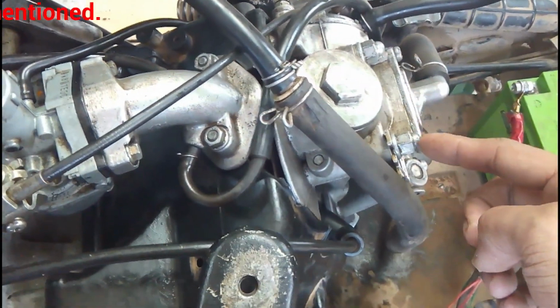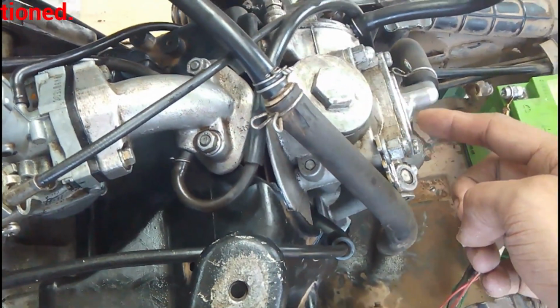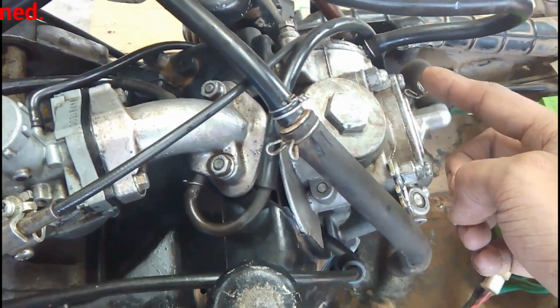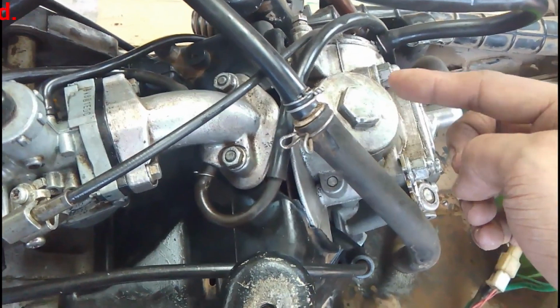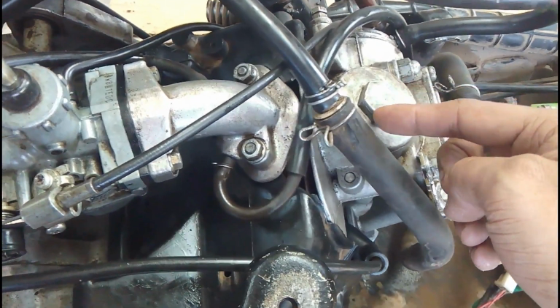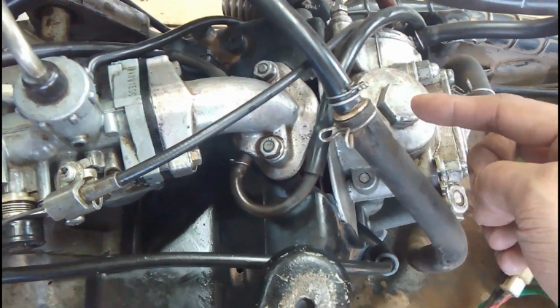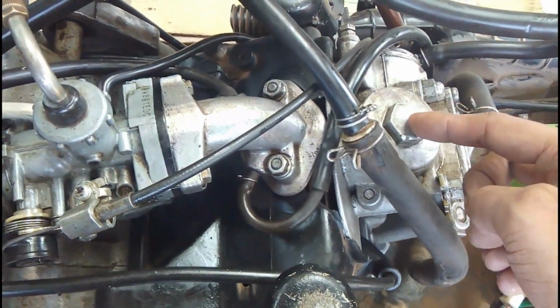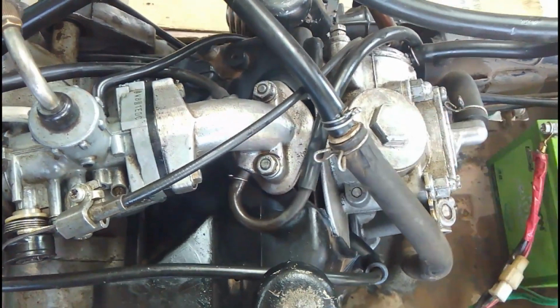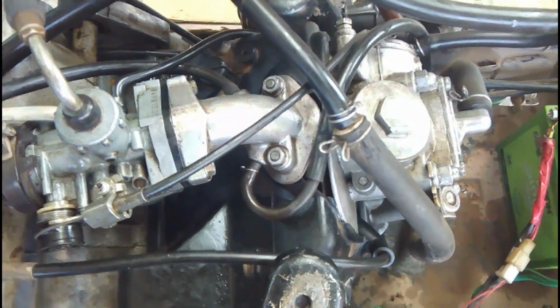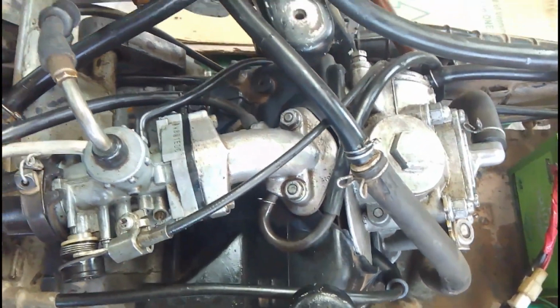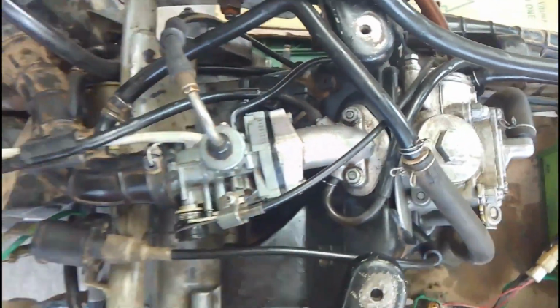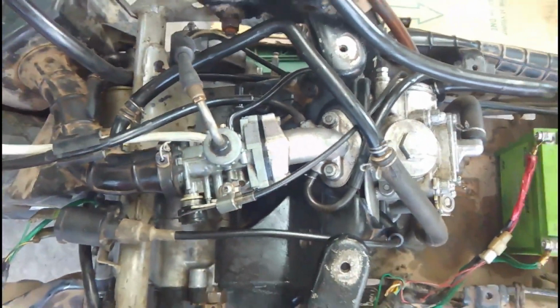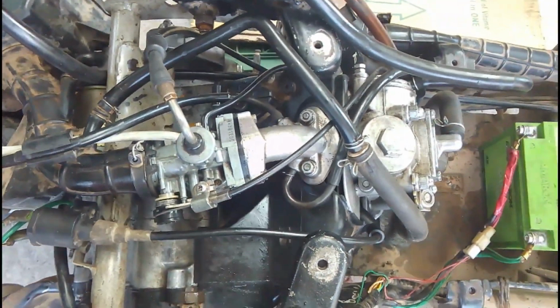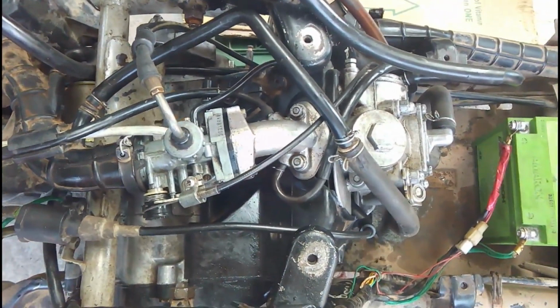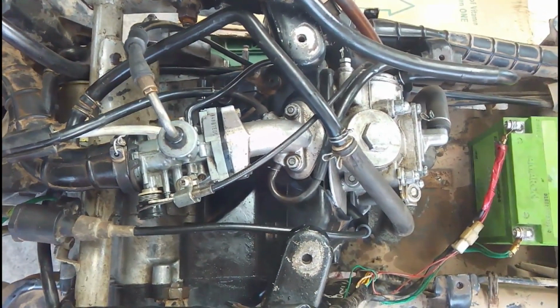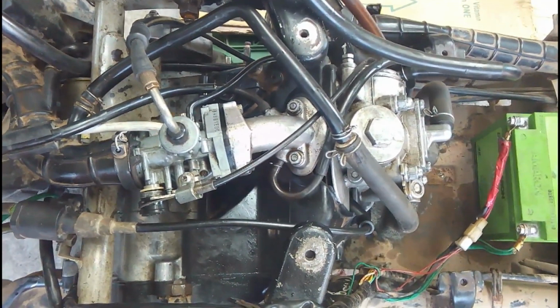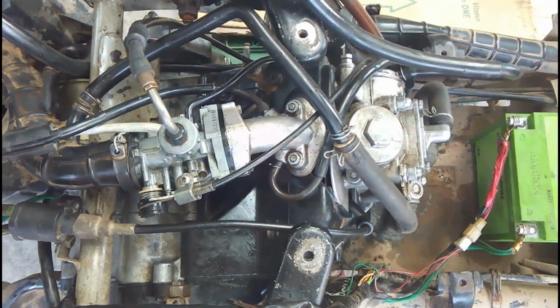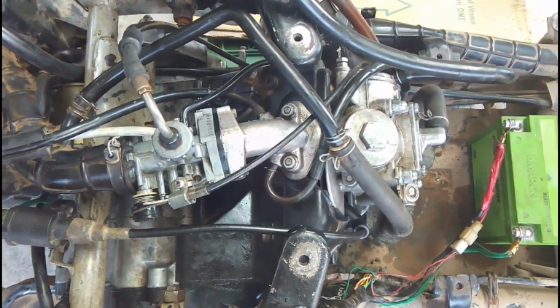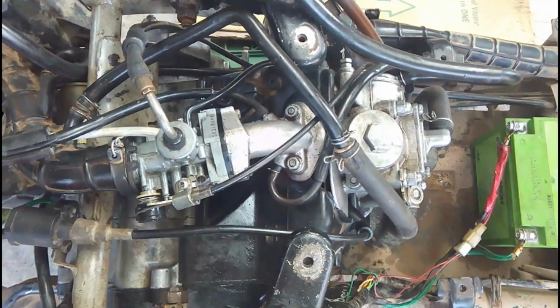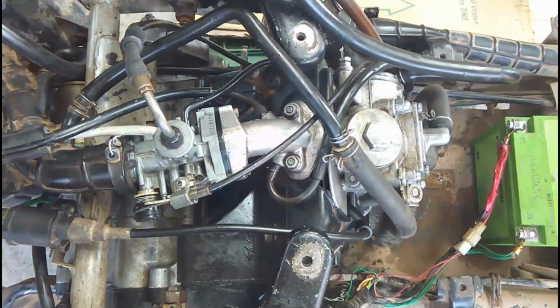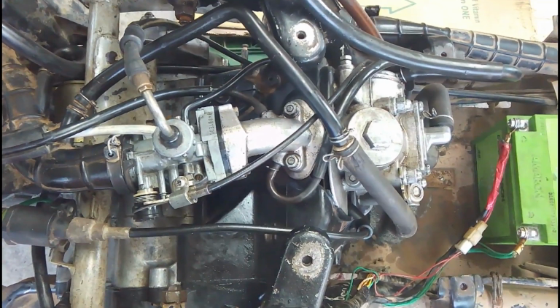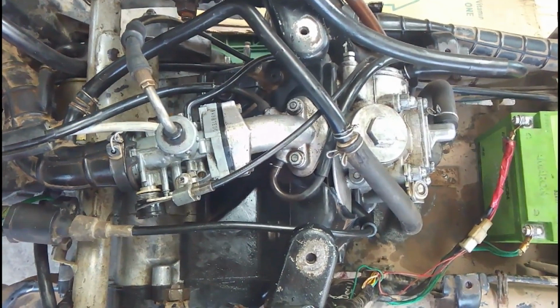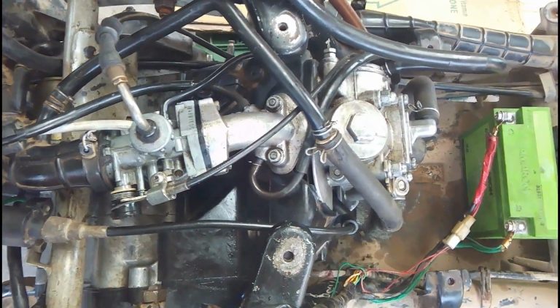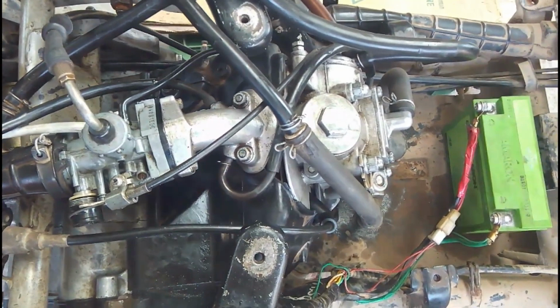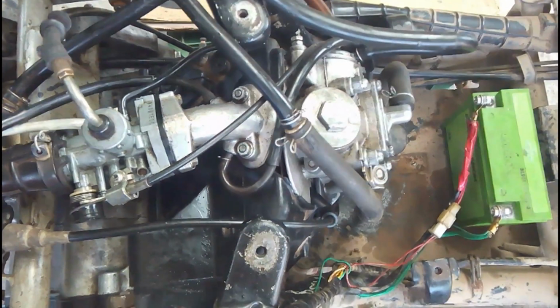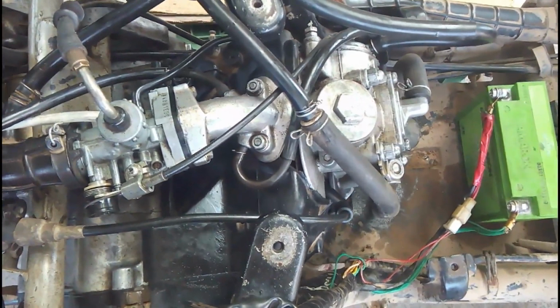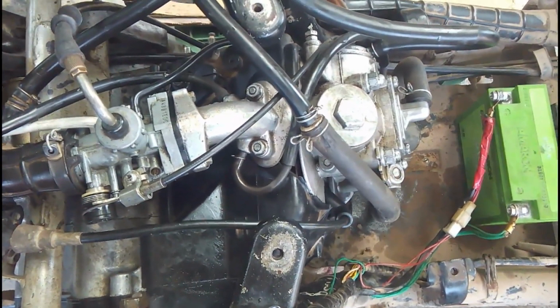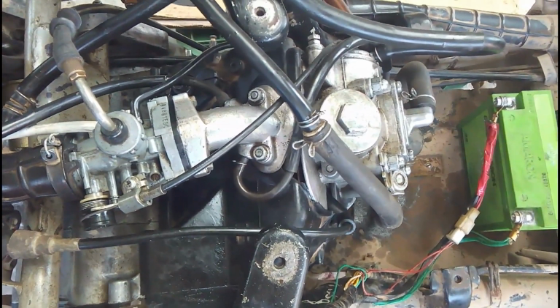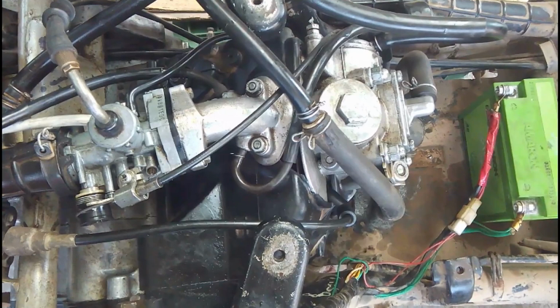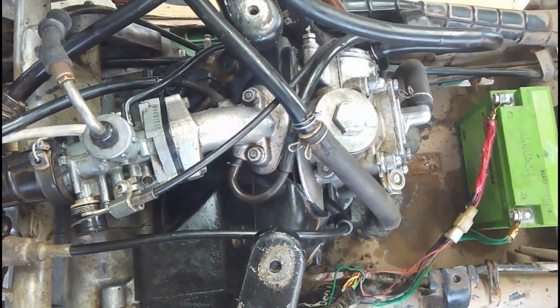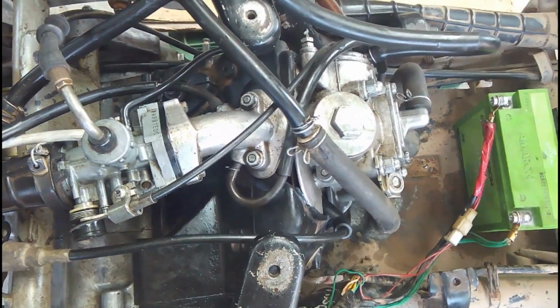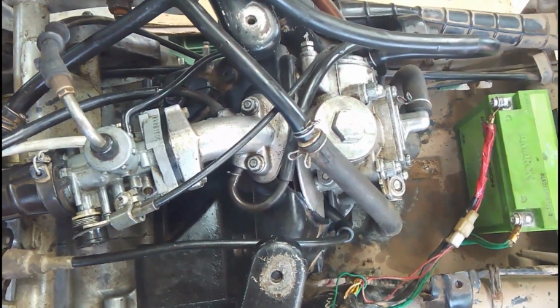Replacing the cams and the rocker arm would make a much smoother sound, but we did not do it because this is a budget fix and it will do the job for now. So that was it.